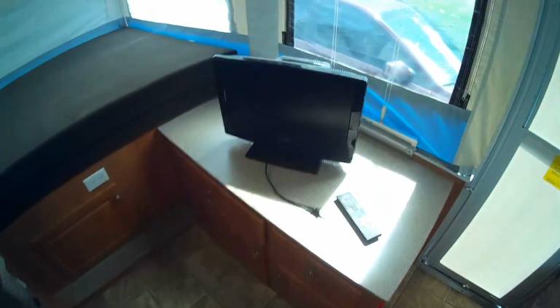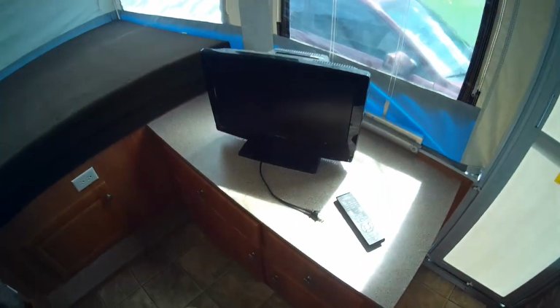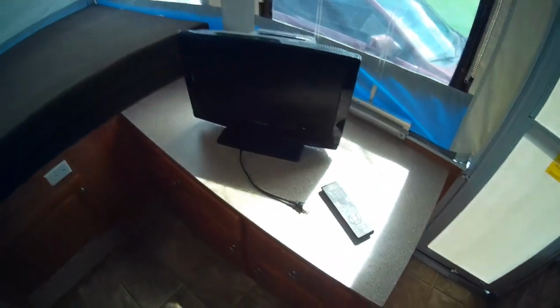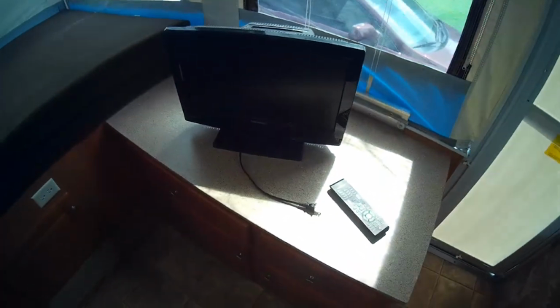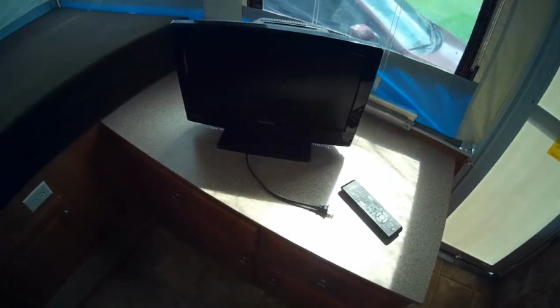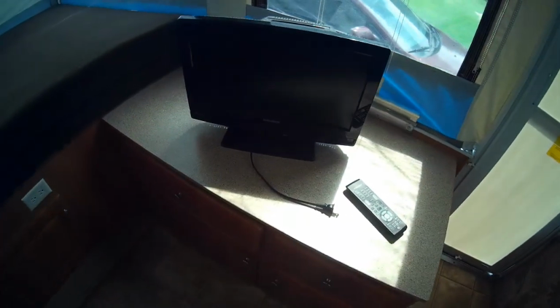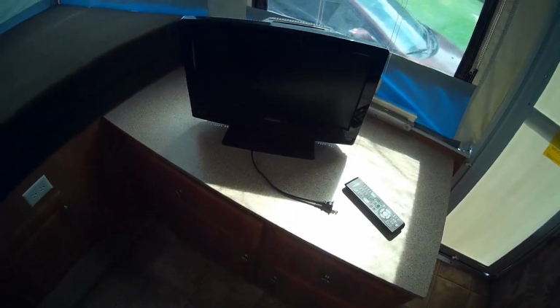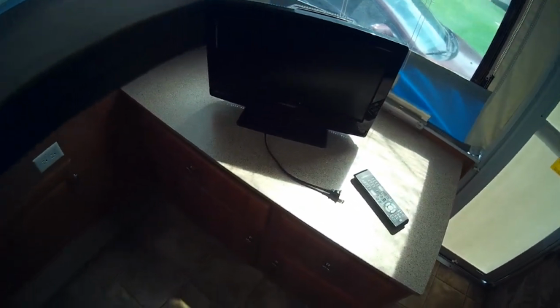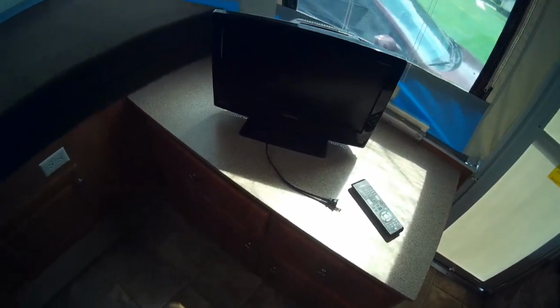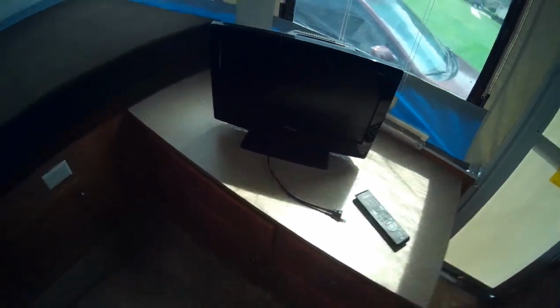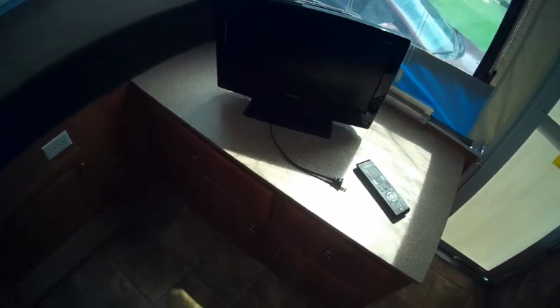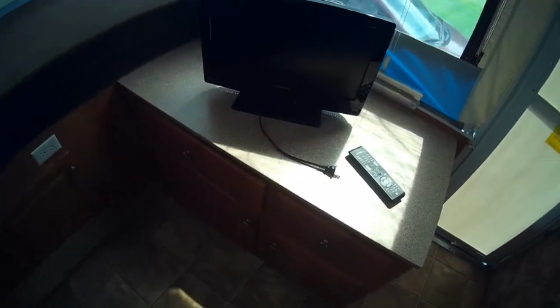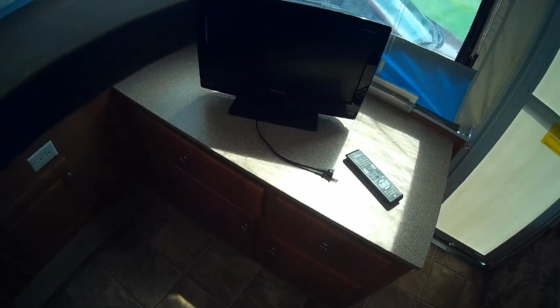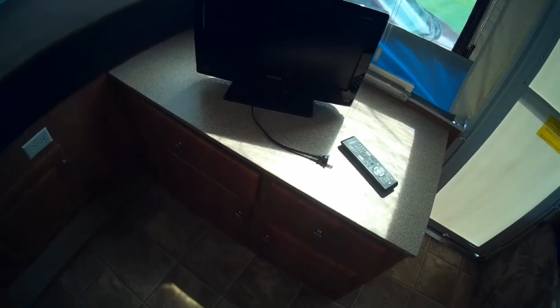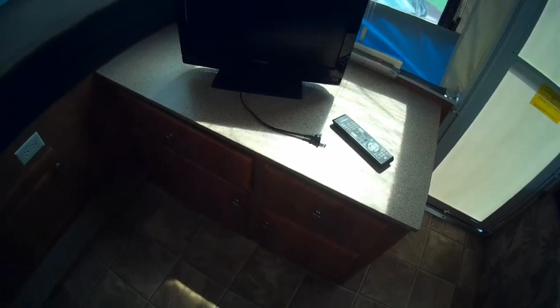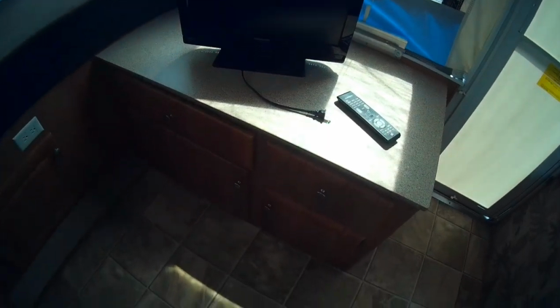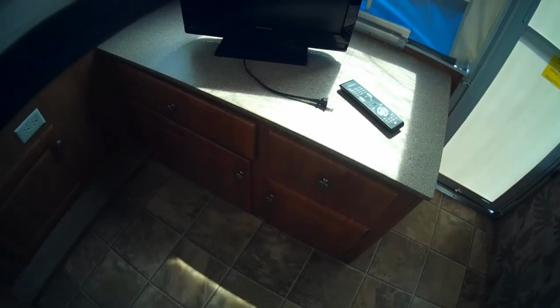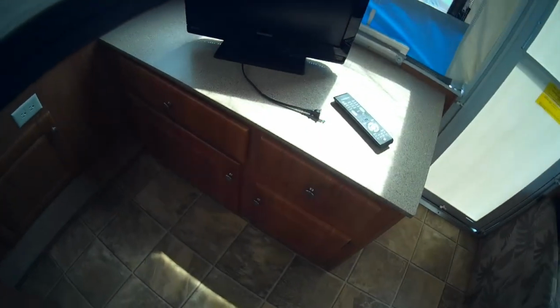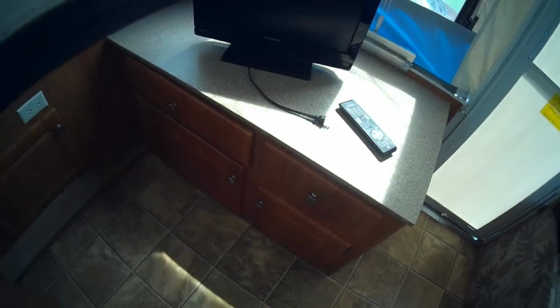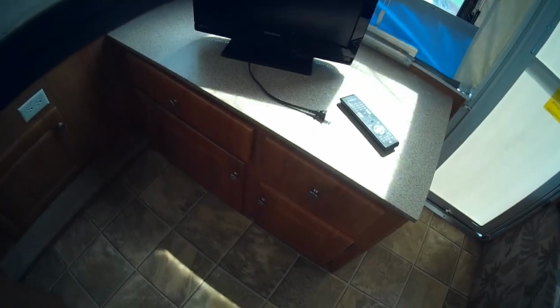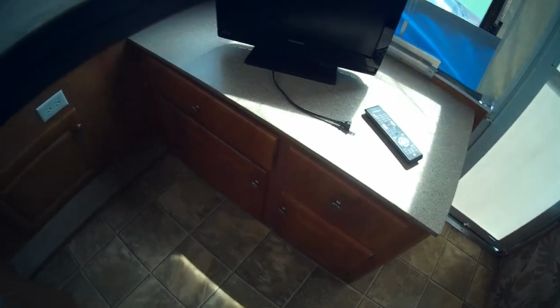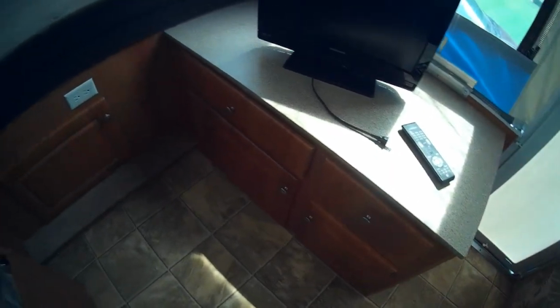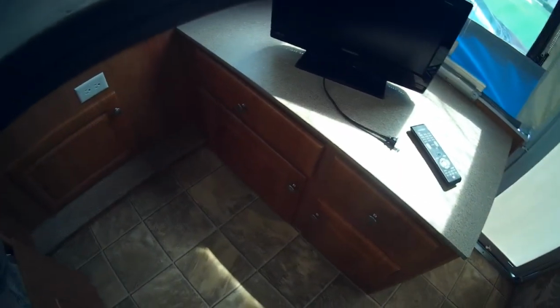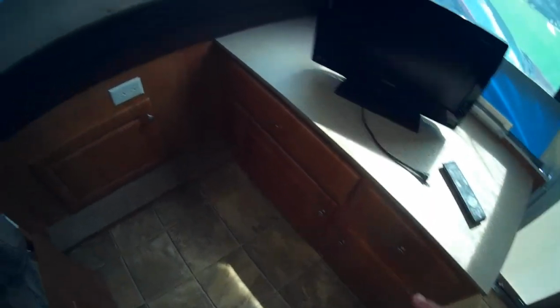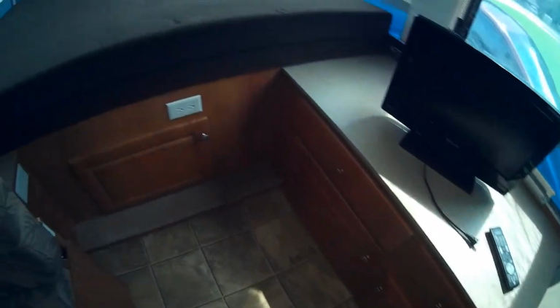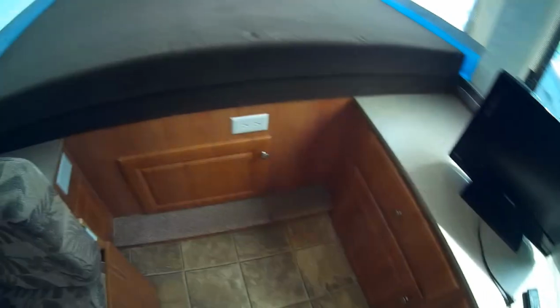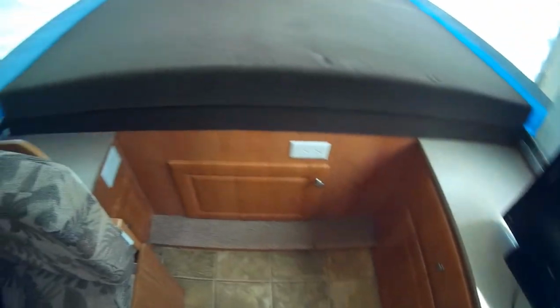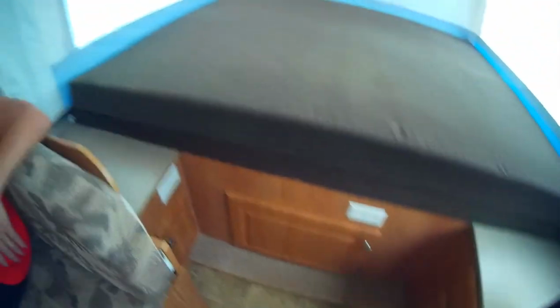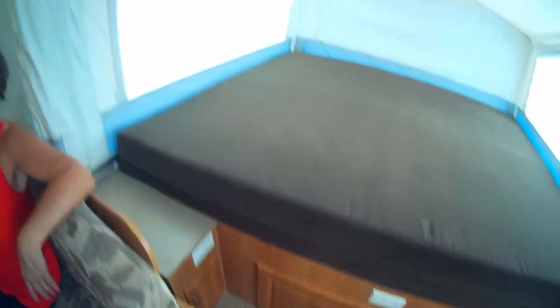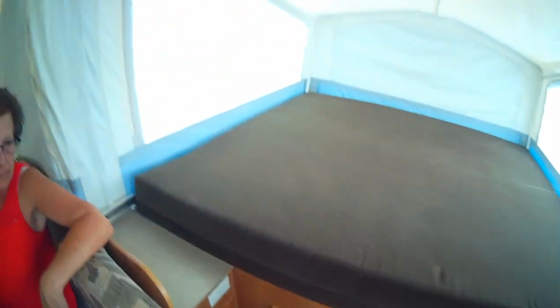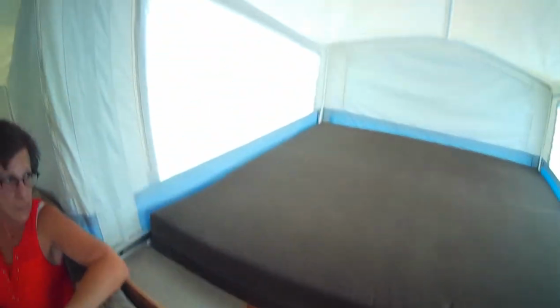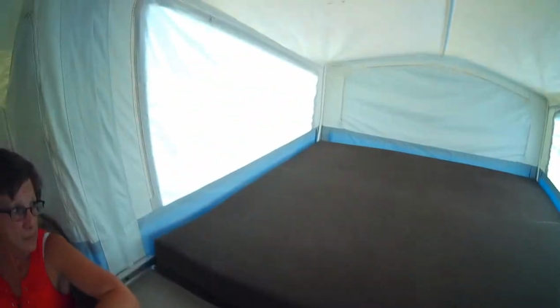We got a TV with a DVD player. We also have a porta potty, which is in the garage — brand new, never been used. Storage cabinets. And this is the king size bed.